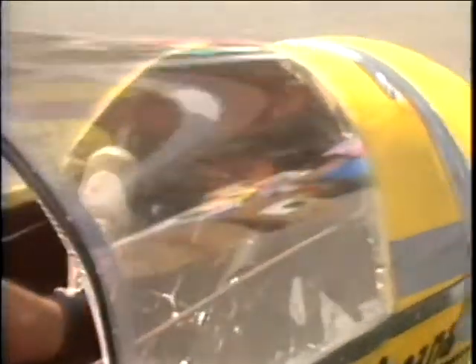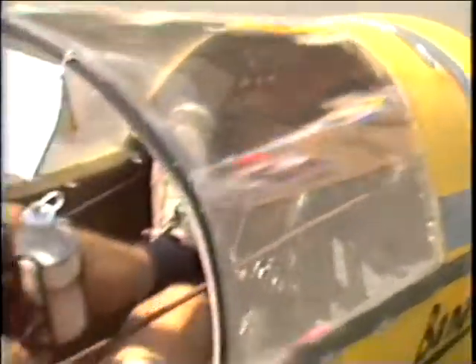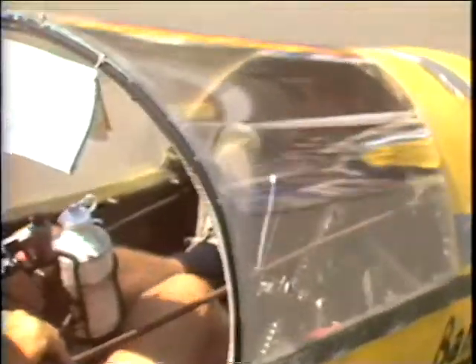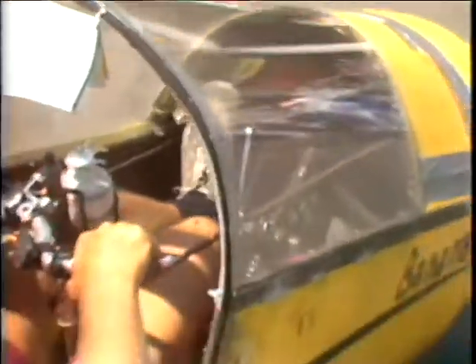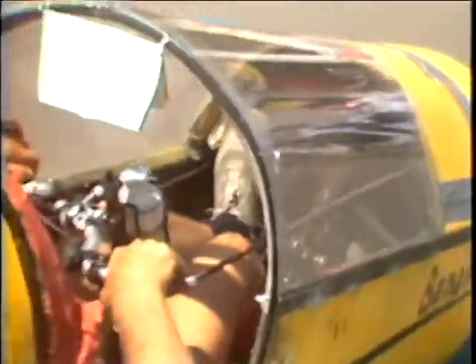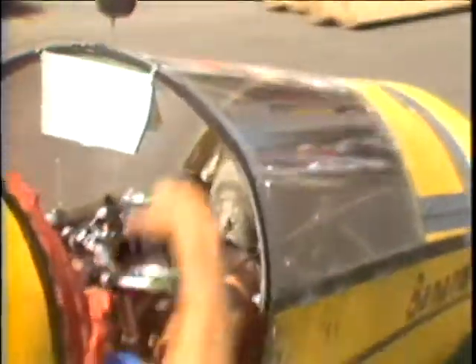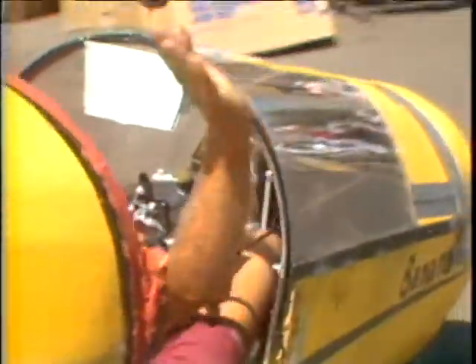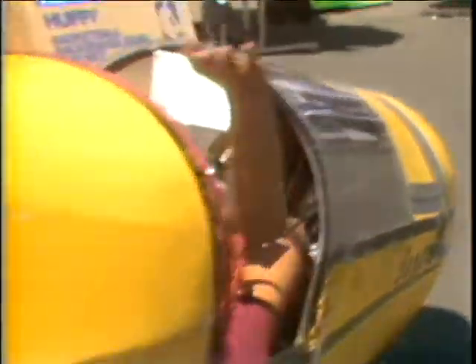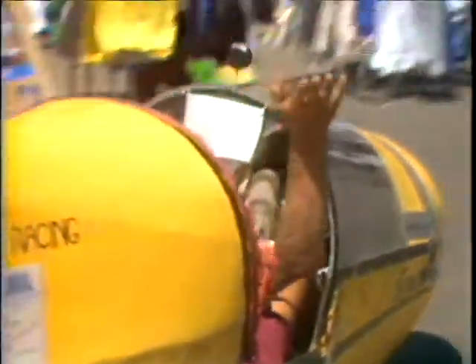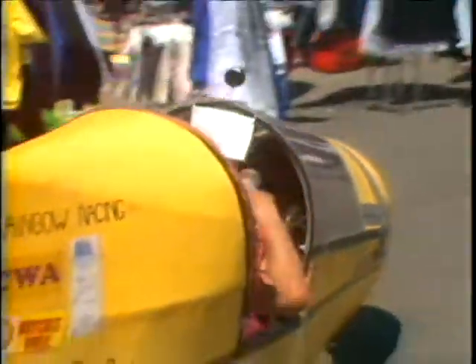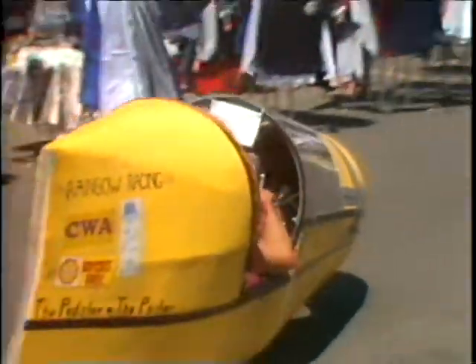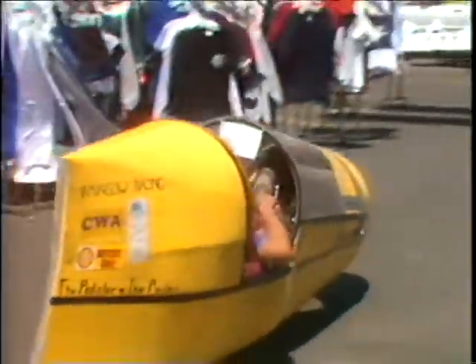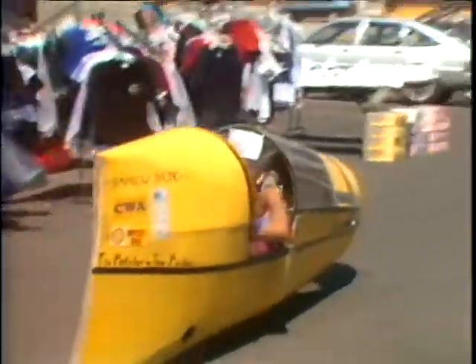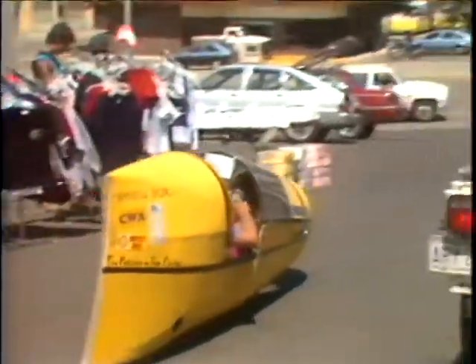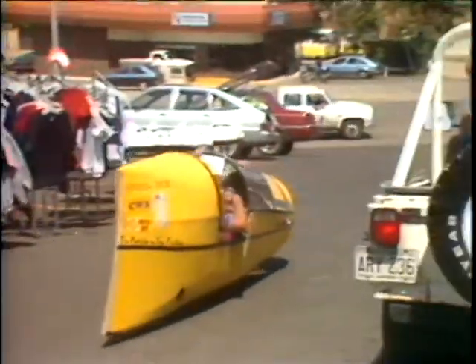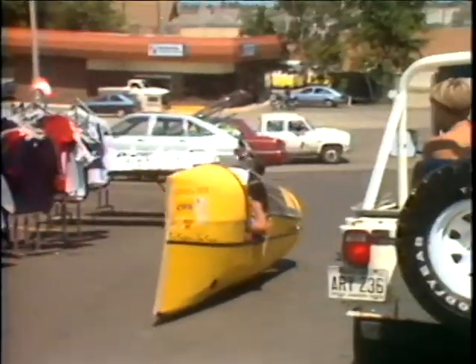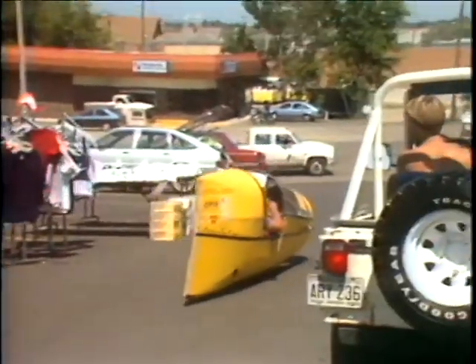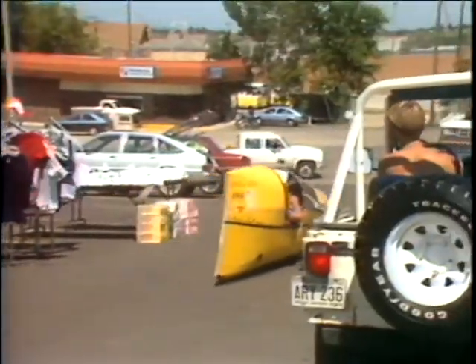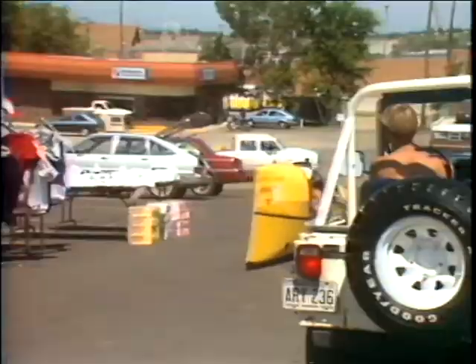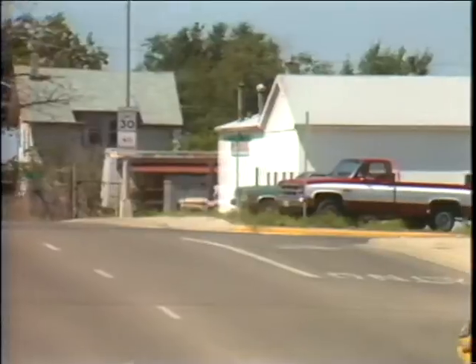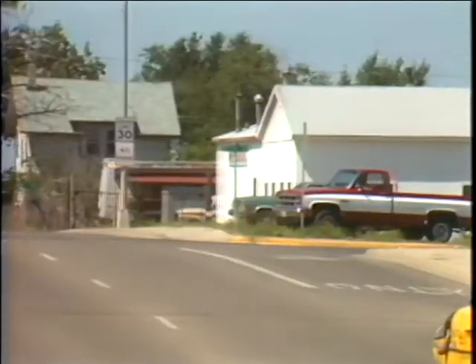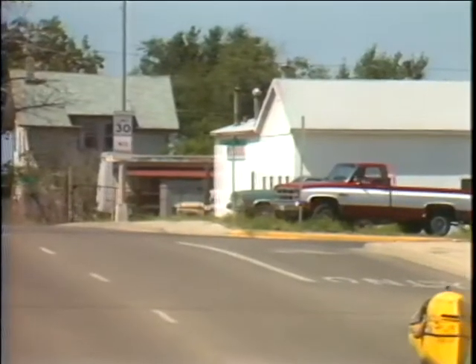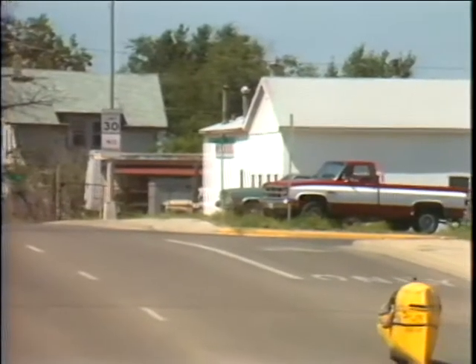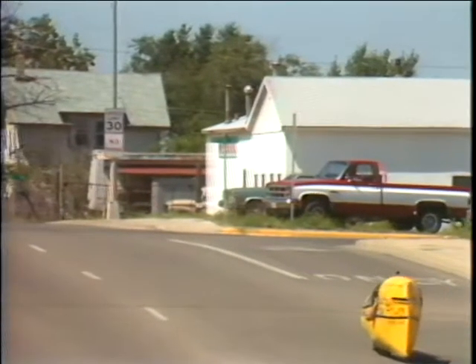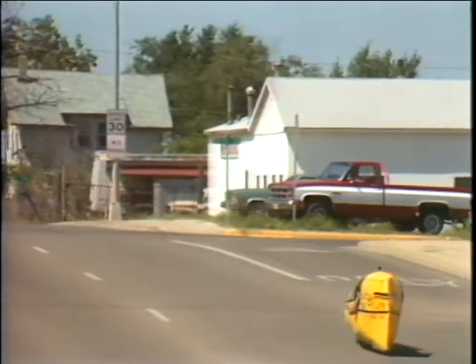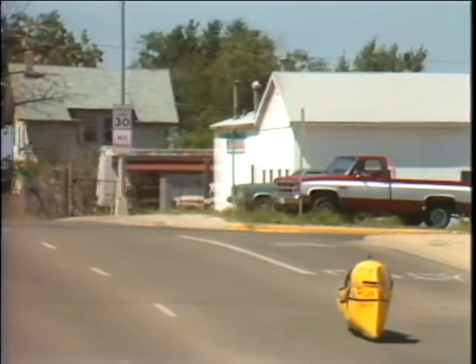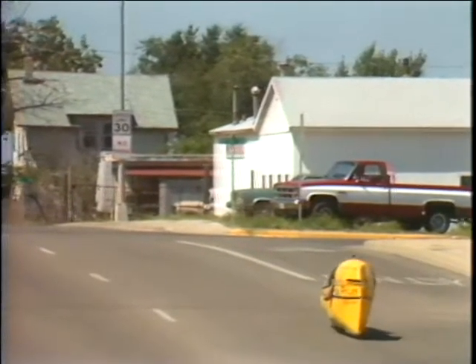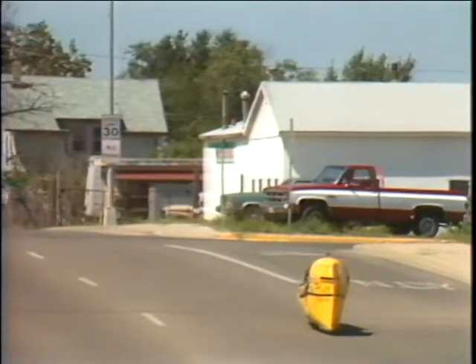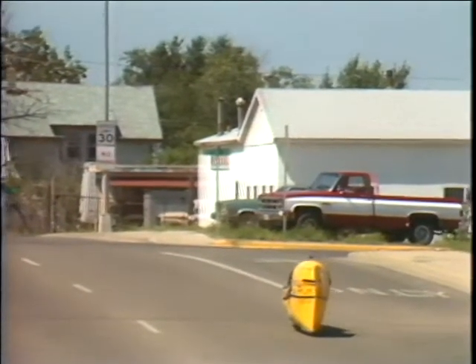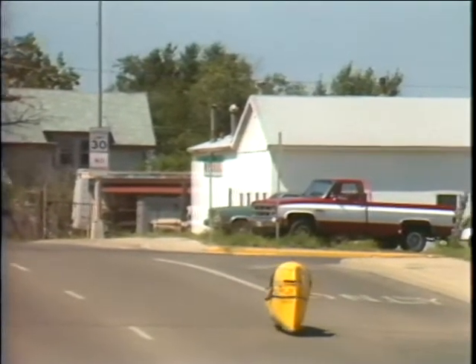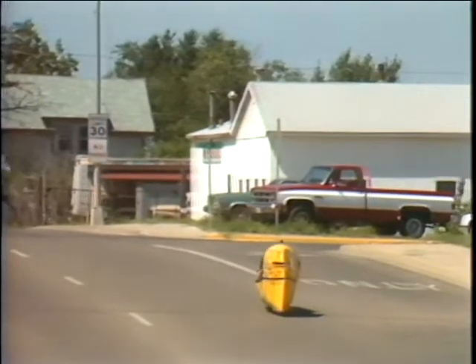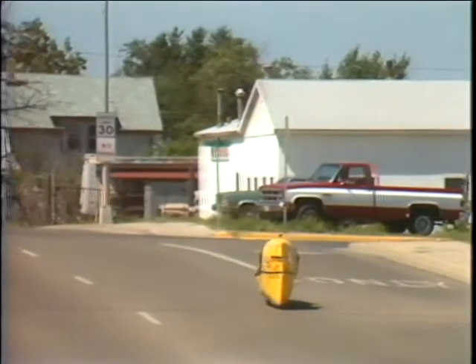It's a shakedown cruise for the machine he designed and built this year. He's been averaging 100 miles a day since leaving Ohio on July 2nd, and he figures to be in Vancouver by the end of August.